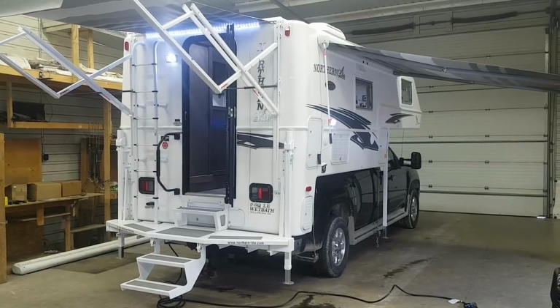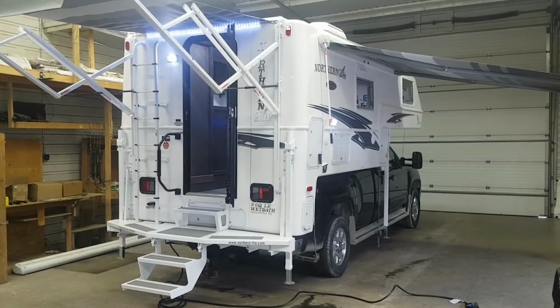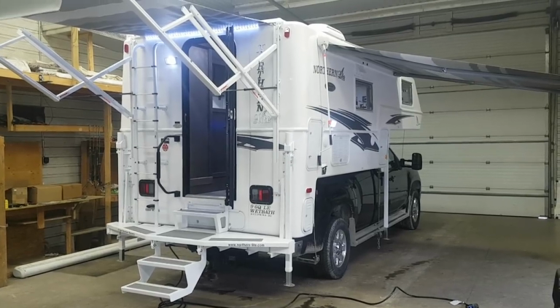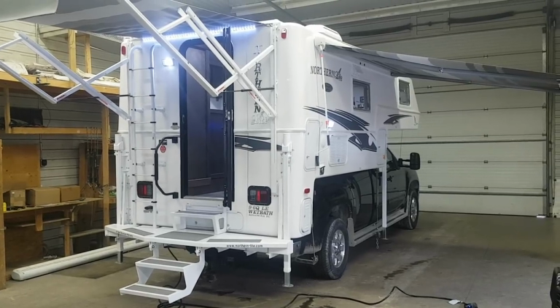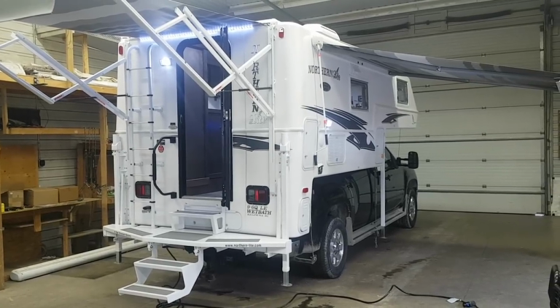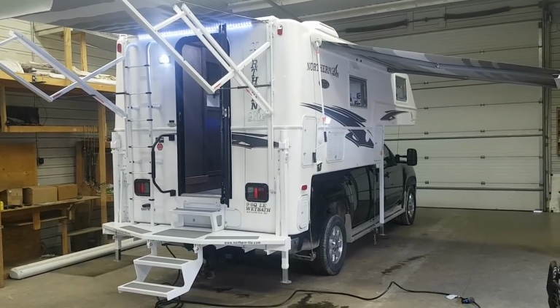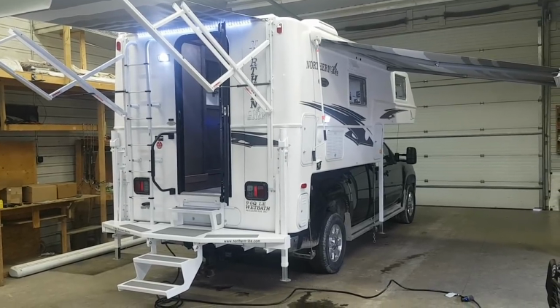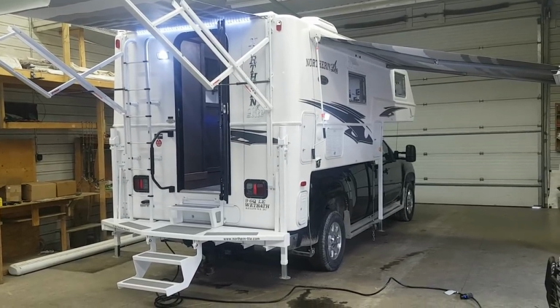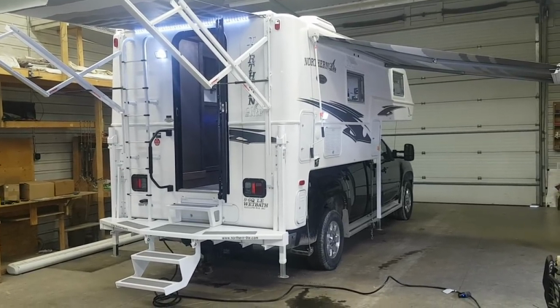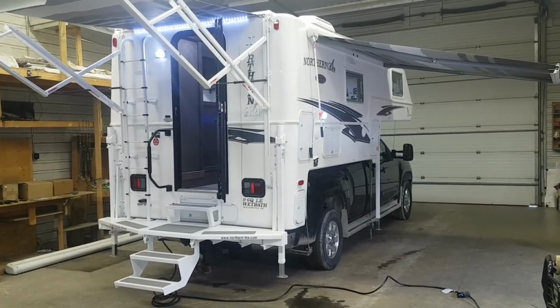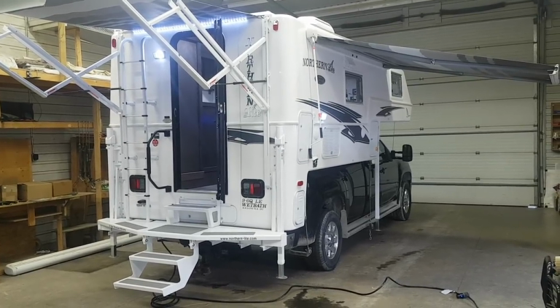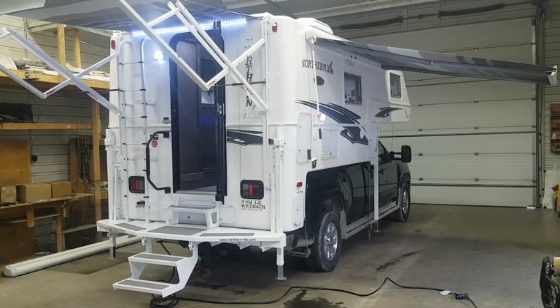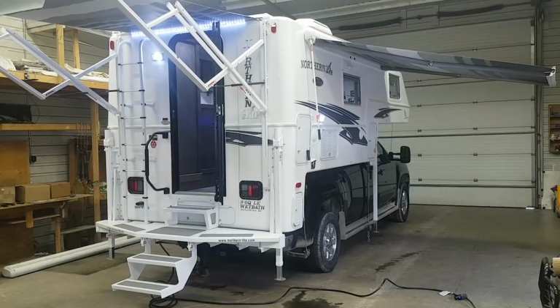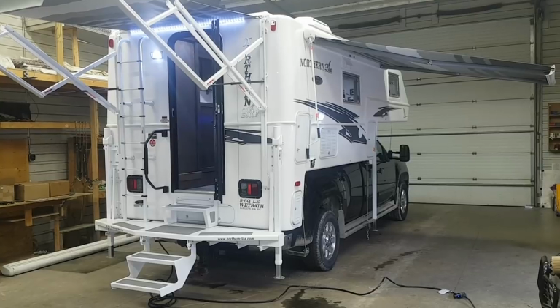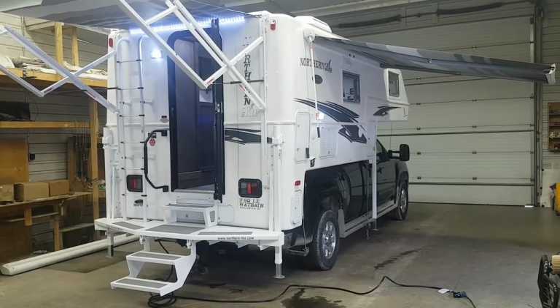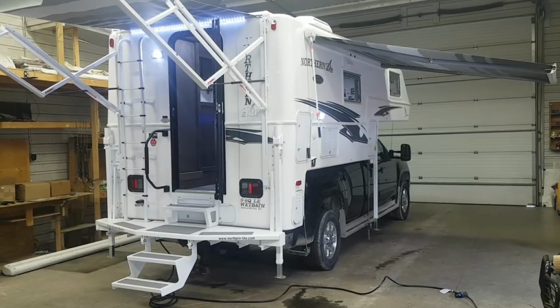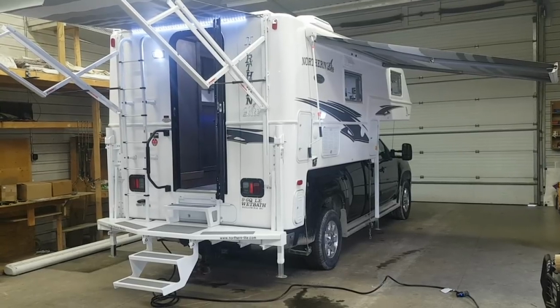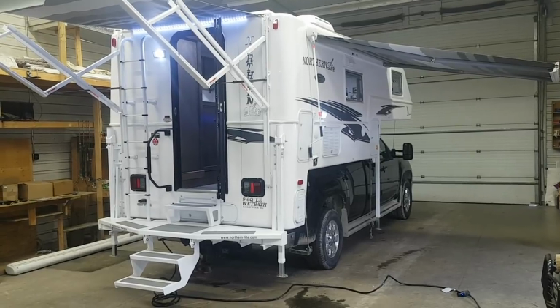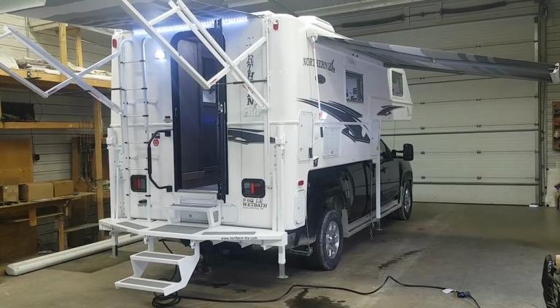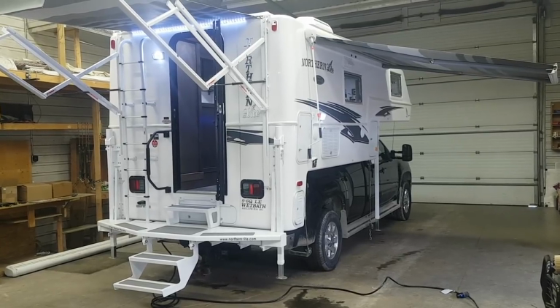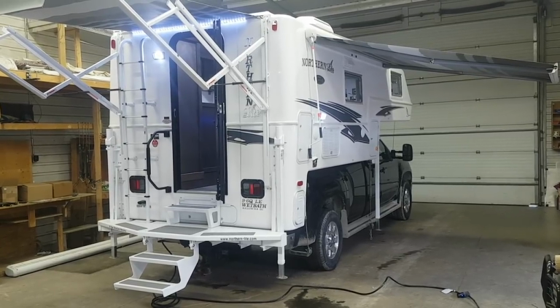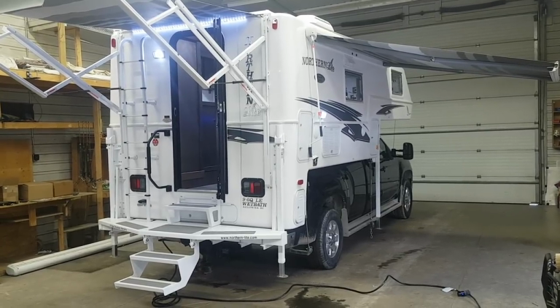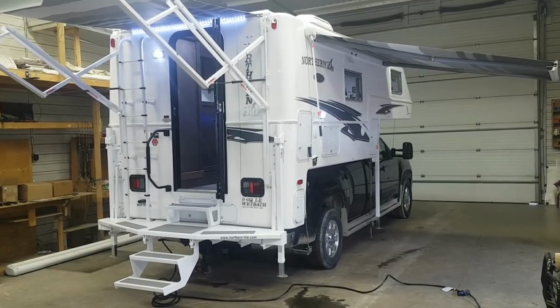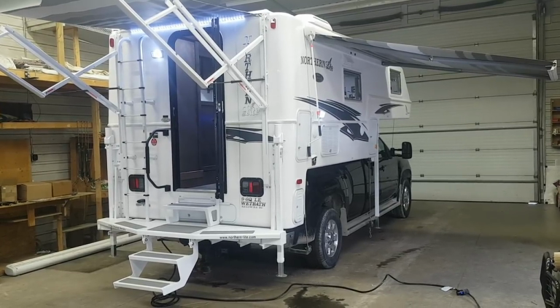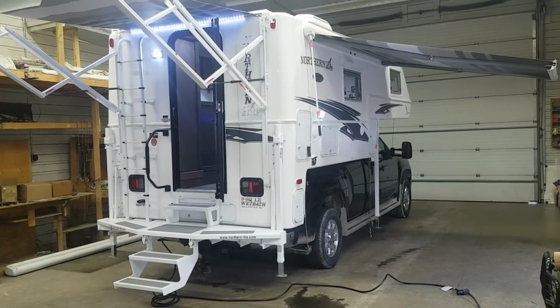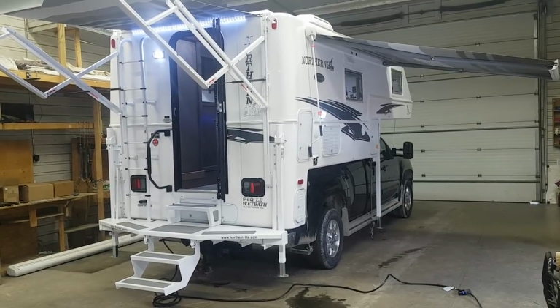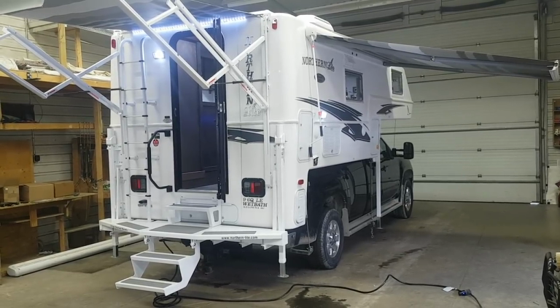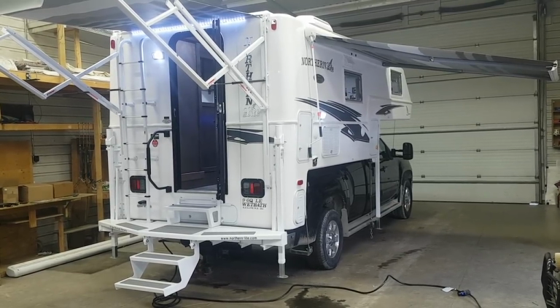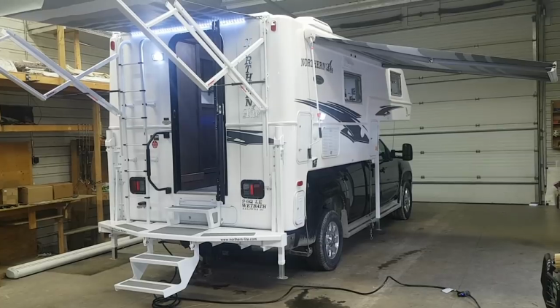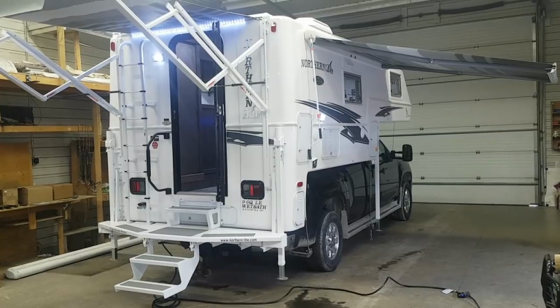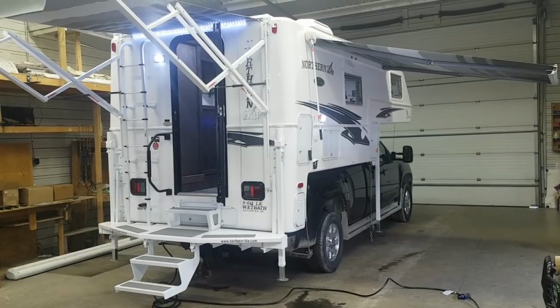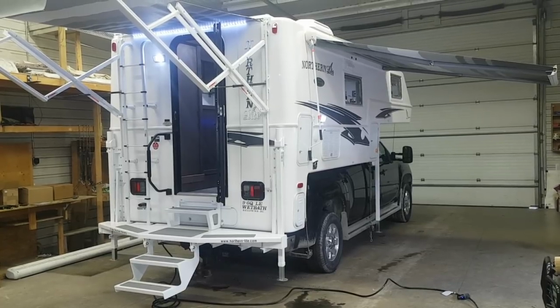Hey everyone, Jonathan Allum here from Campit RV in Stratford, Ontario. Today's walkthrough video is on a 2020 Northern Light 9.6 Queen Classic Limited Edition wet bath.